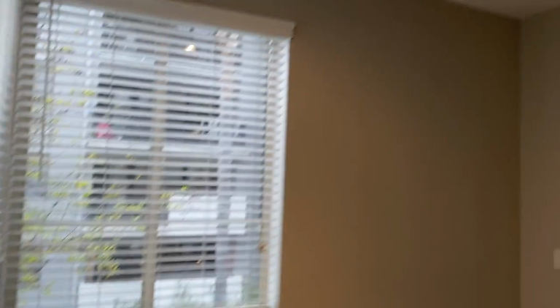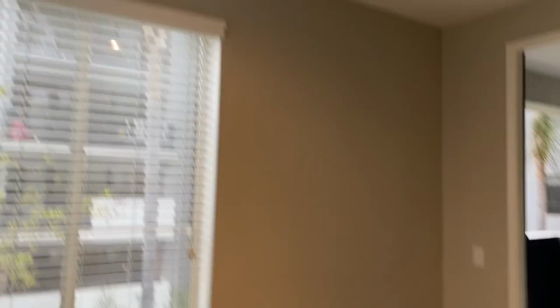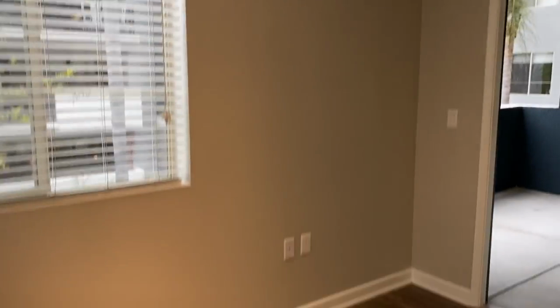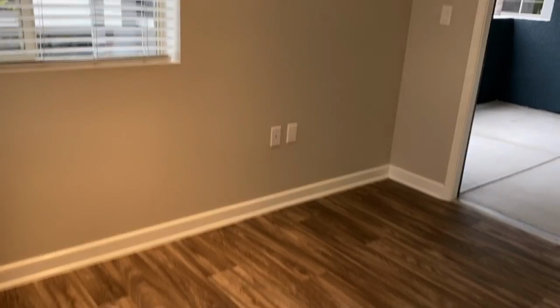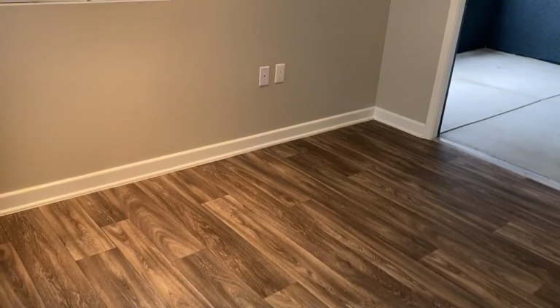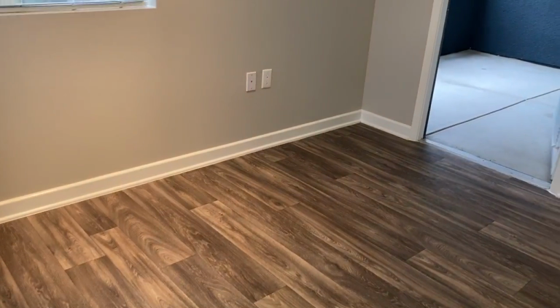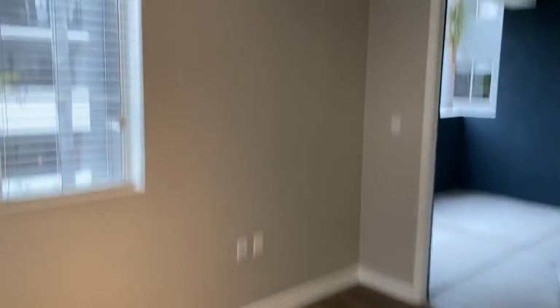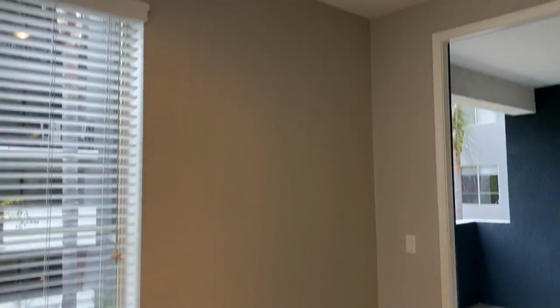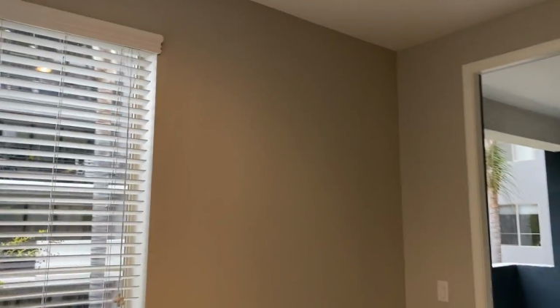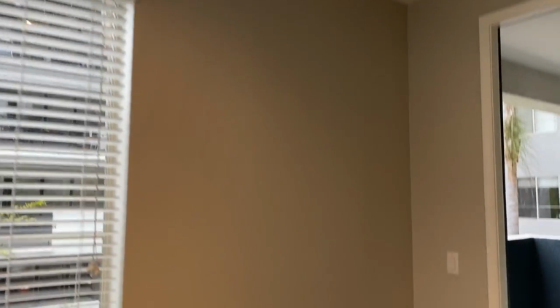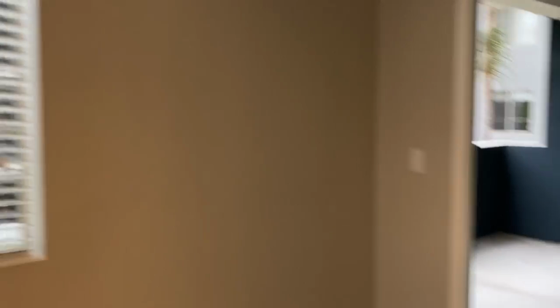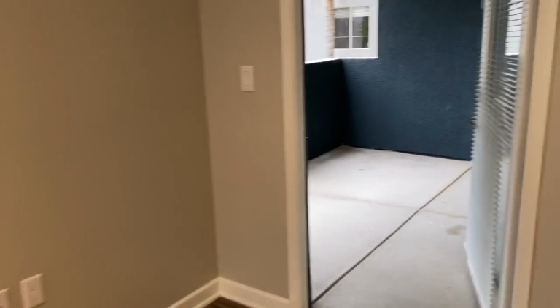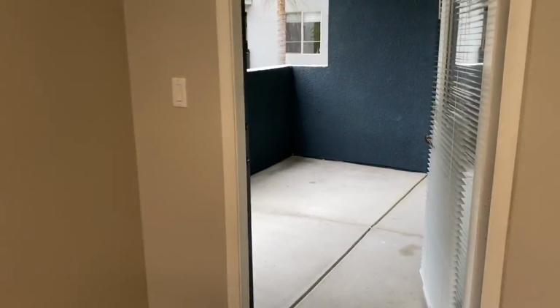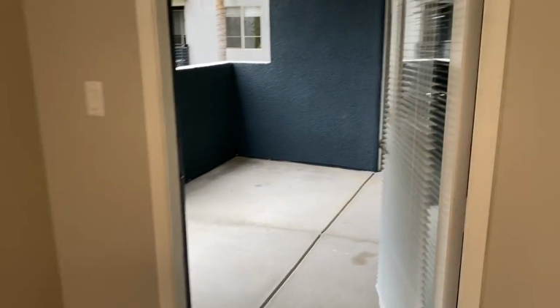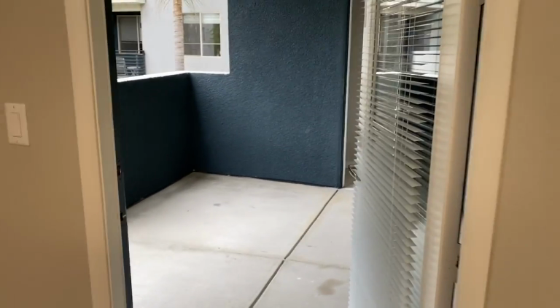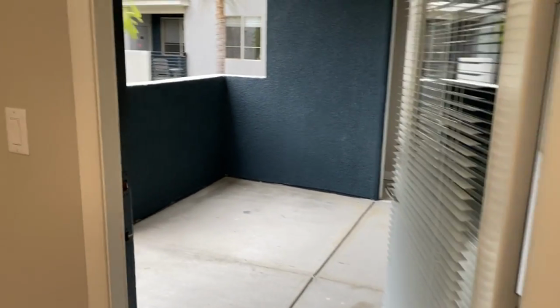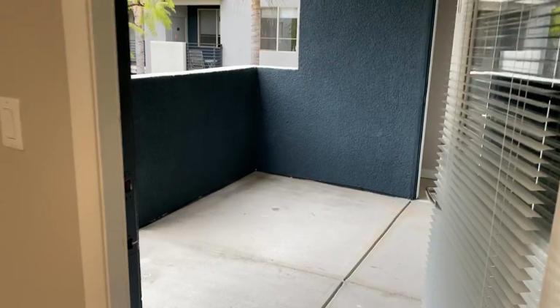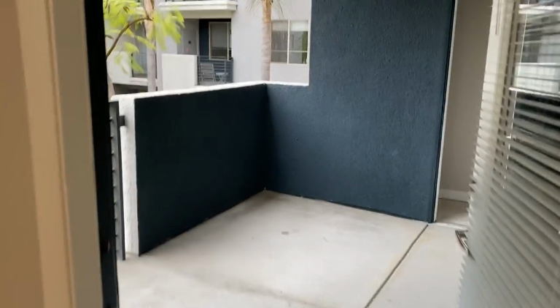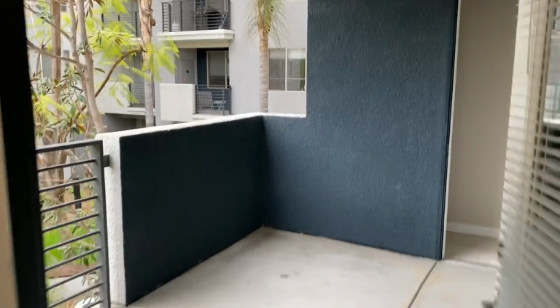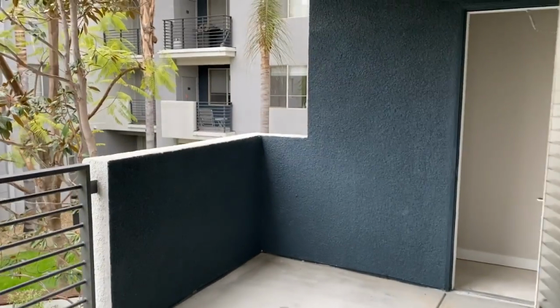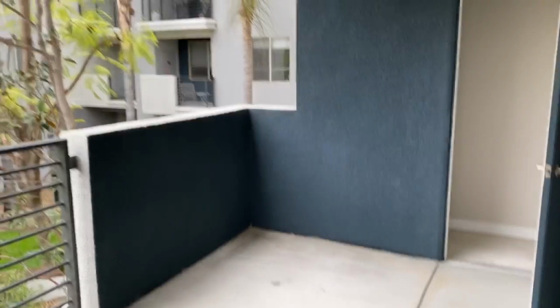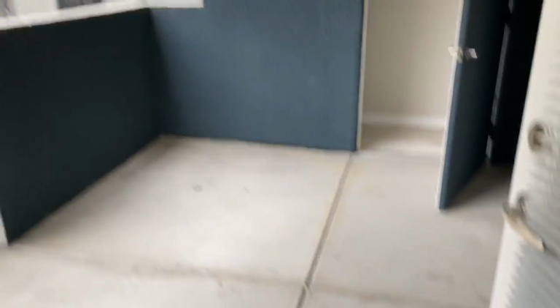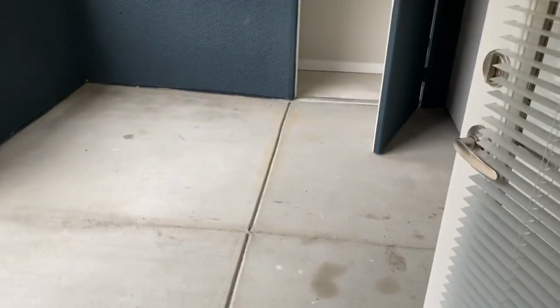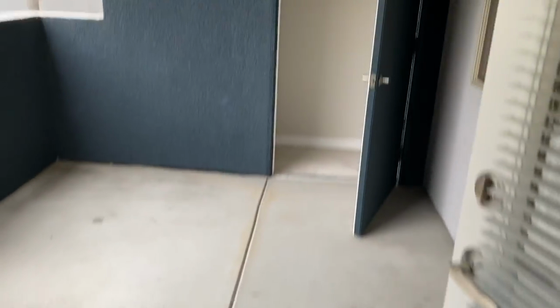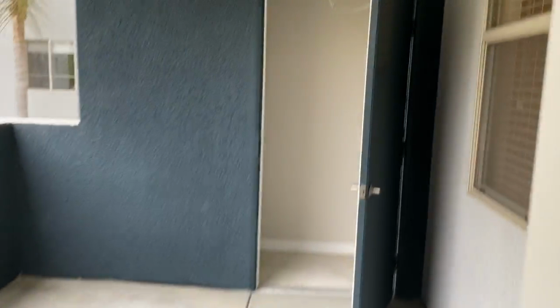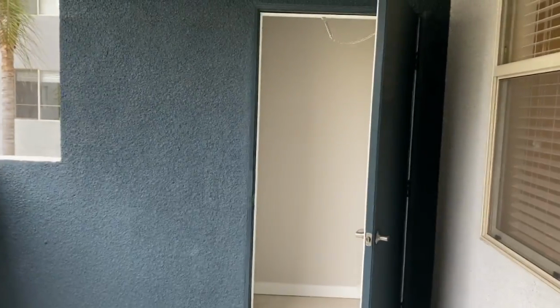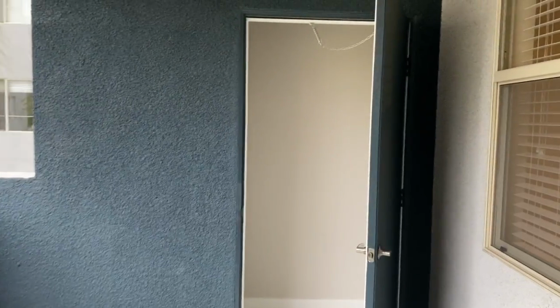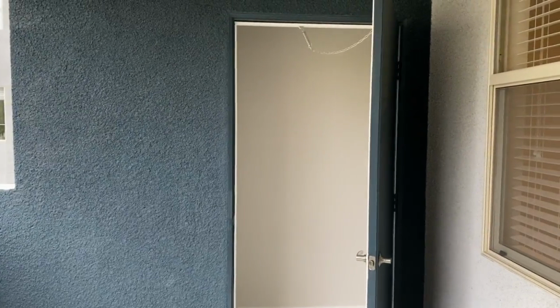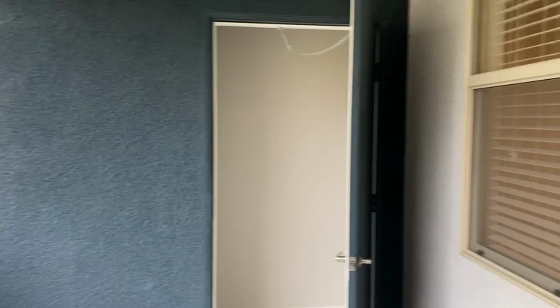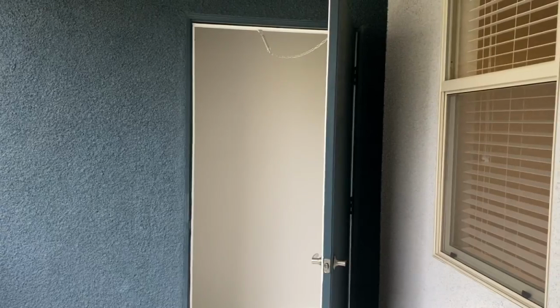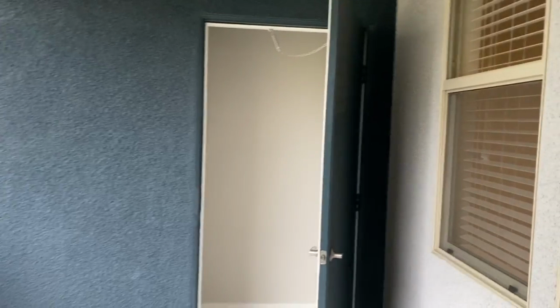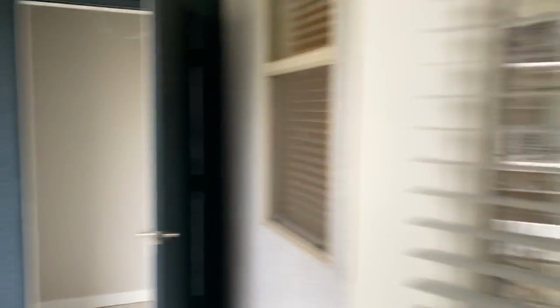There is a dining room, a very nice size balcony, and a storage unit.